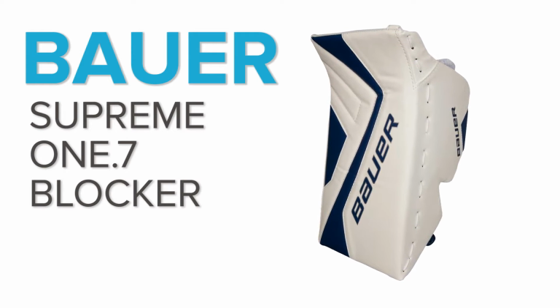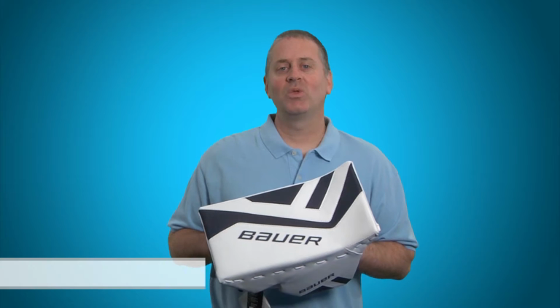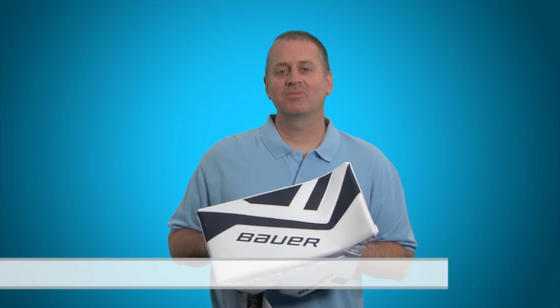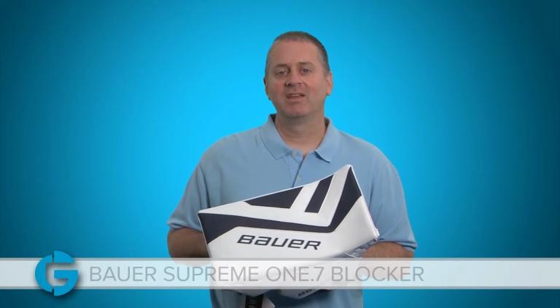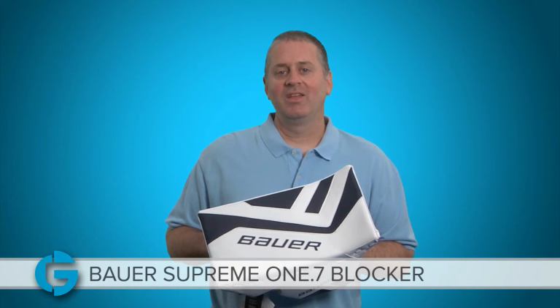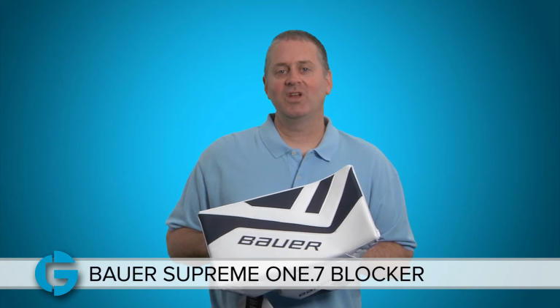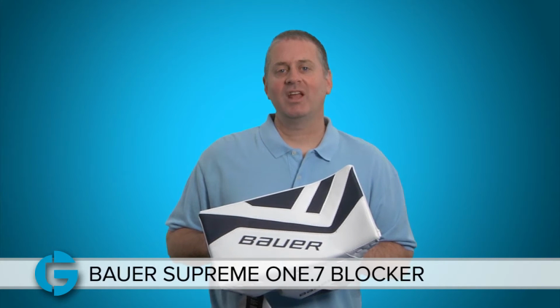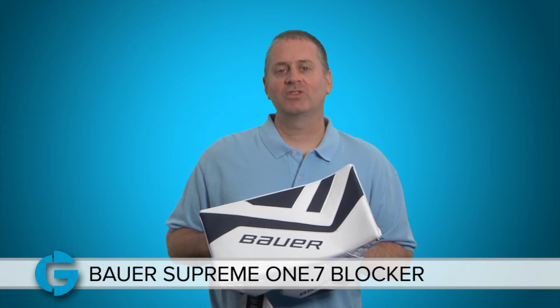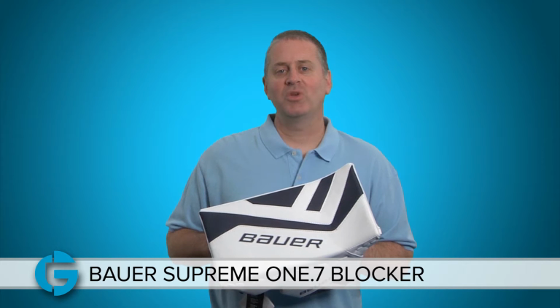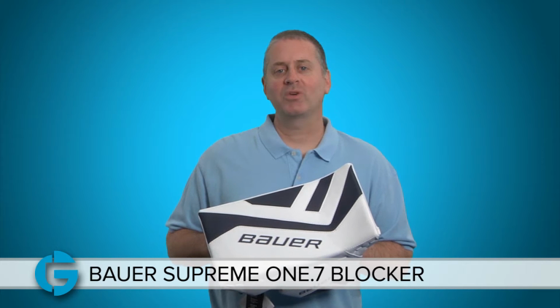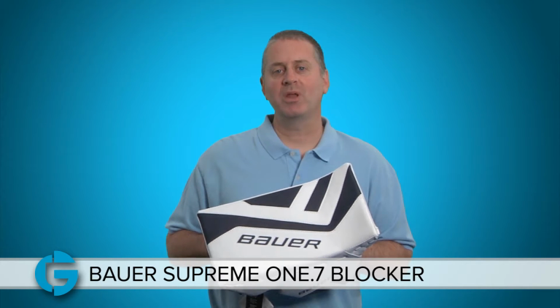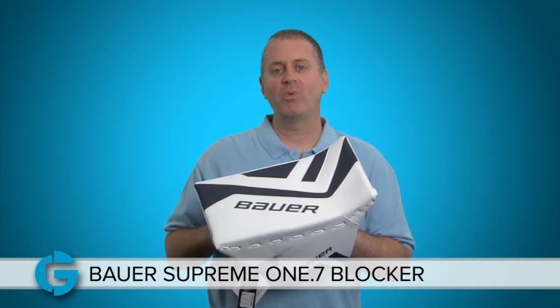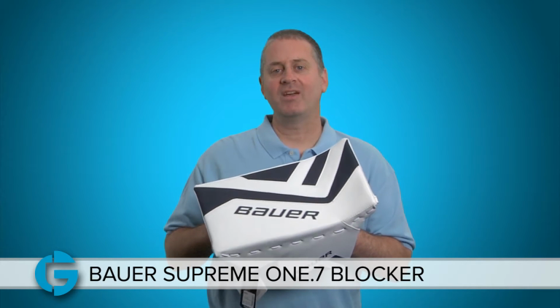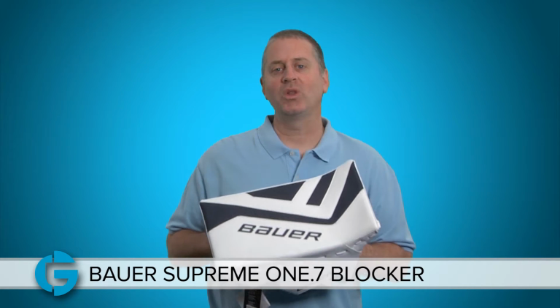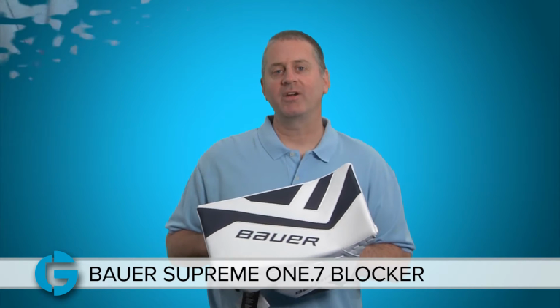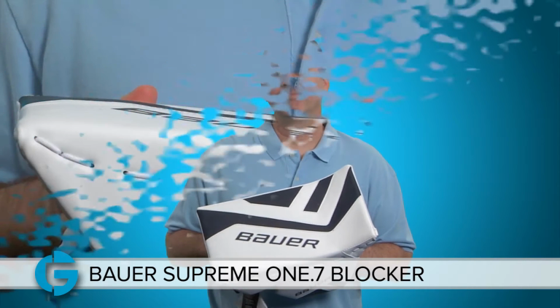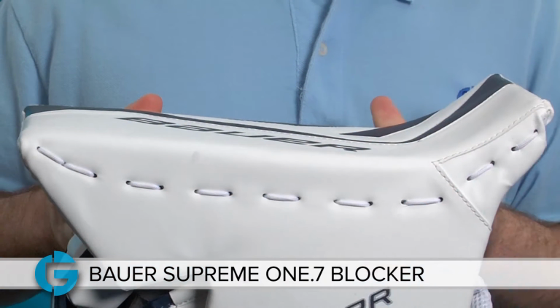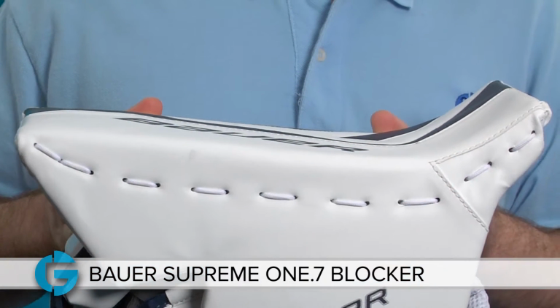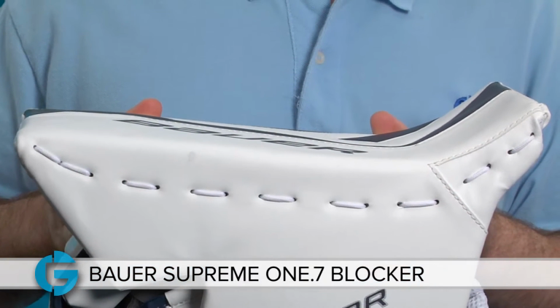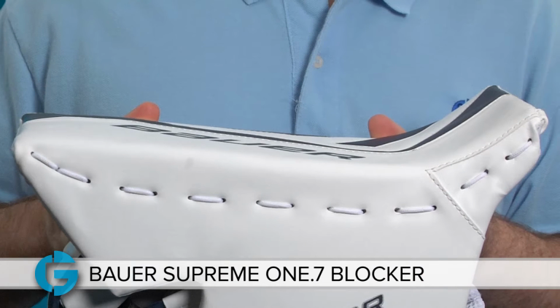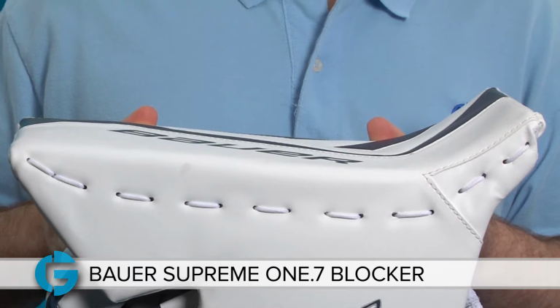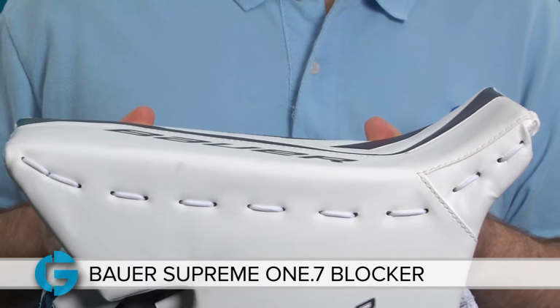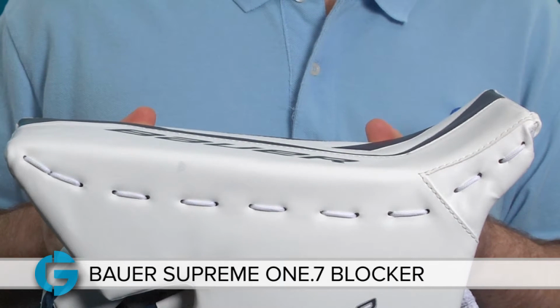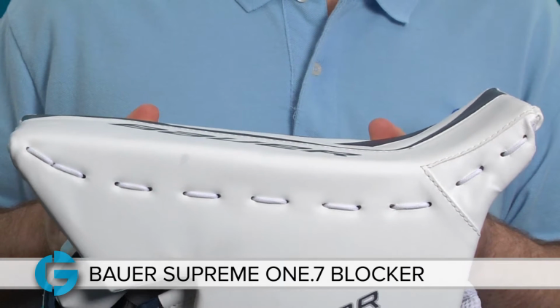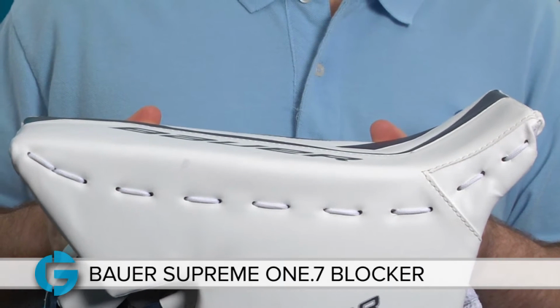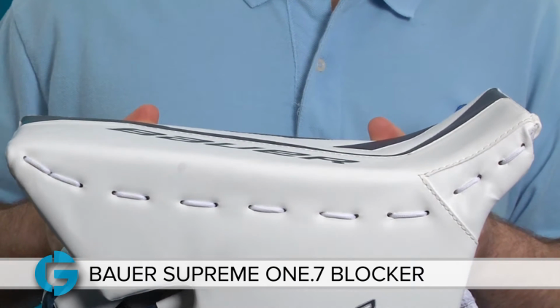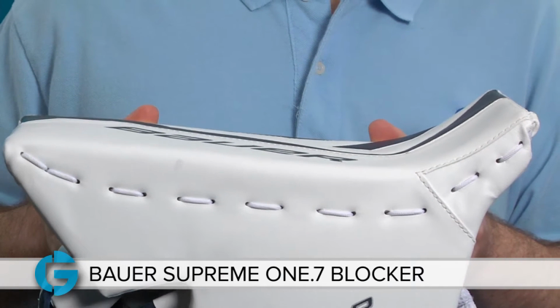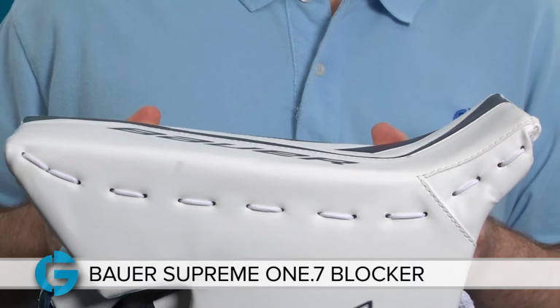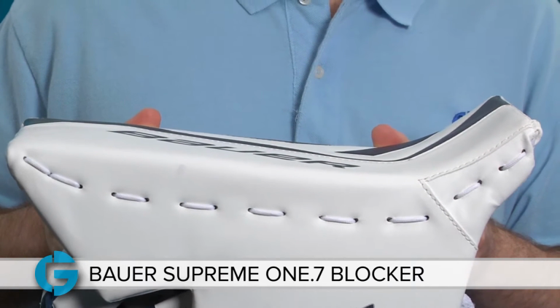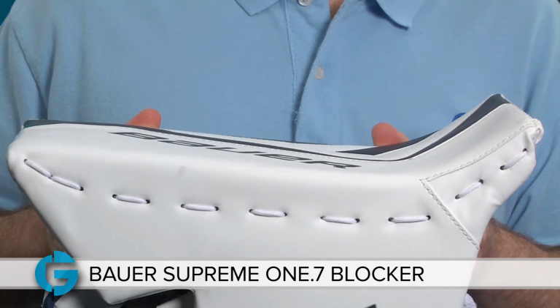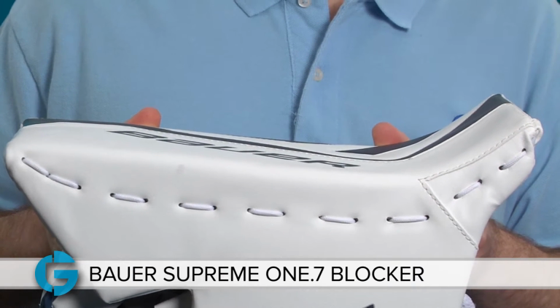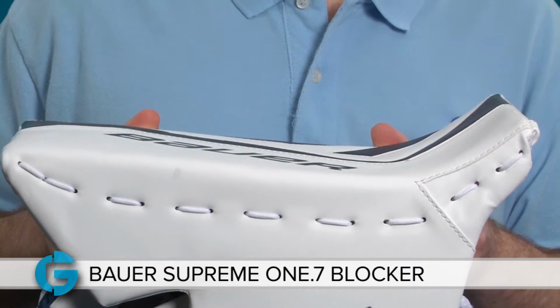Hey goalies, this is Mike. In this video let's take a closer look at the new Bauer Supreme 1.7 goalie blocker. The blocker board of the 1.7 has a slightly thinner, bindingless design to both save weight and provide maximum net coverage.